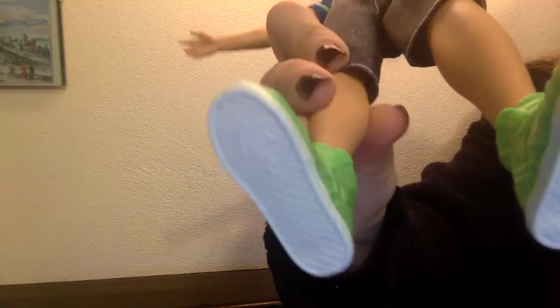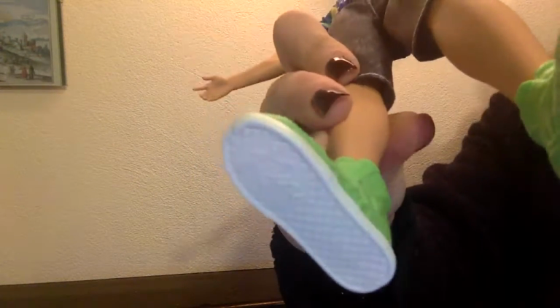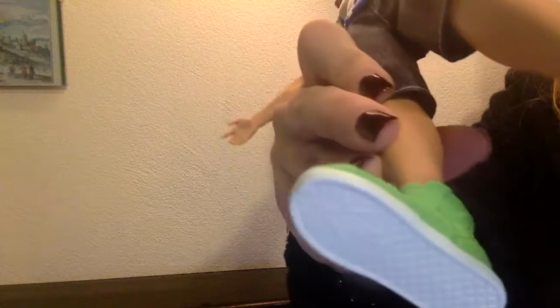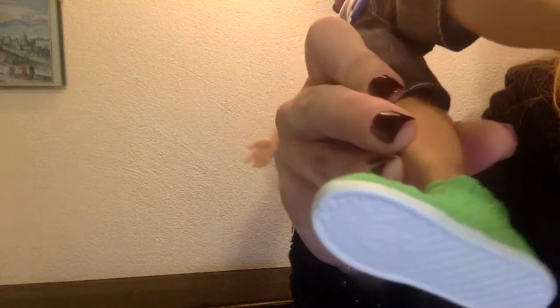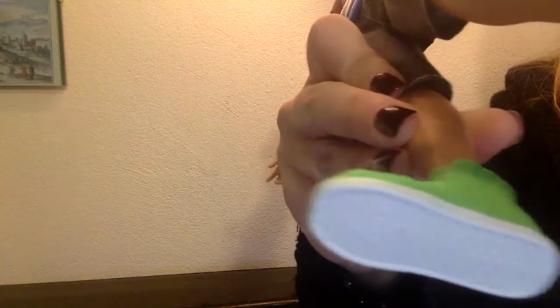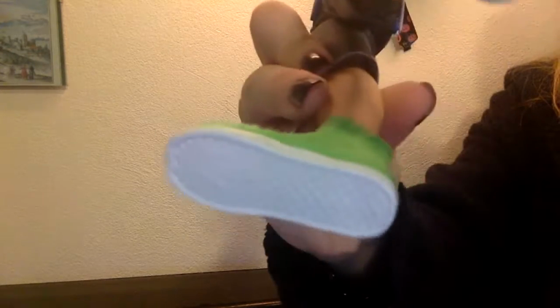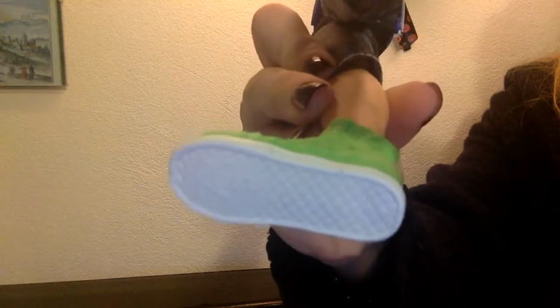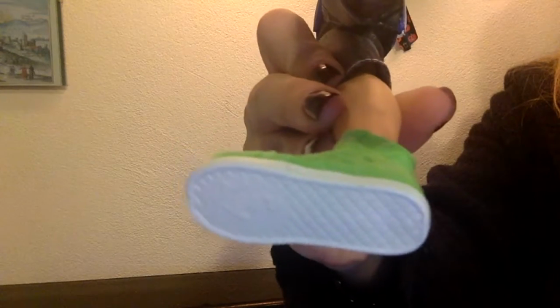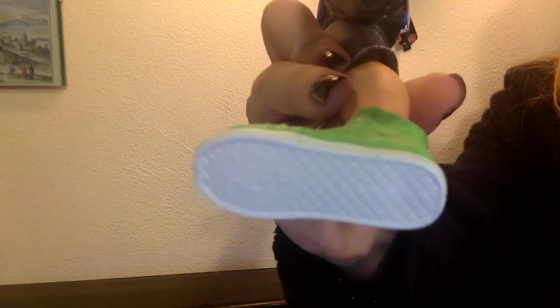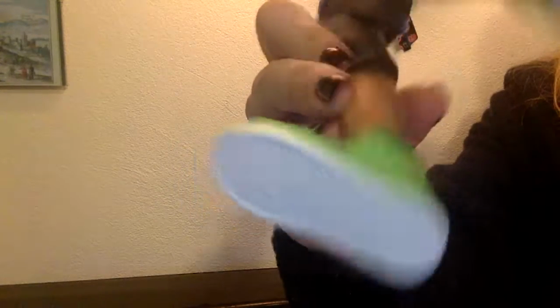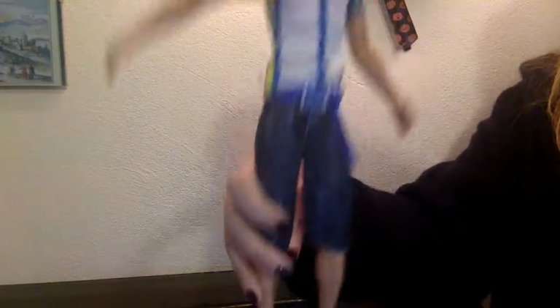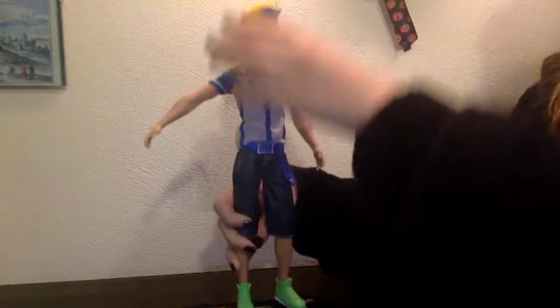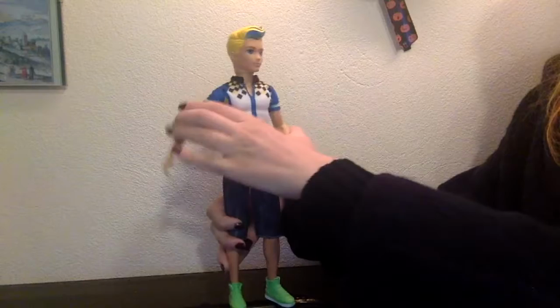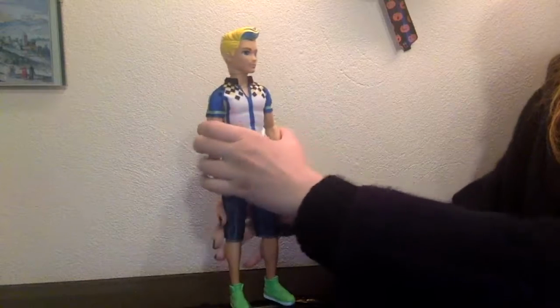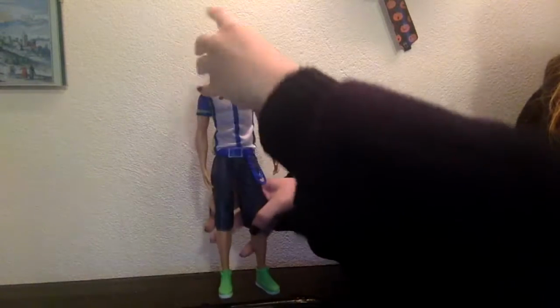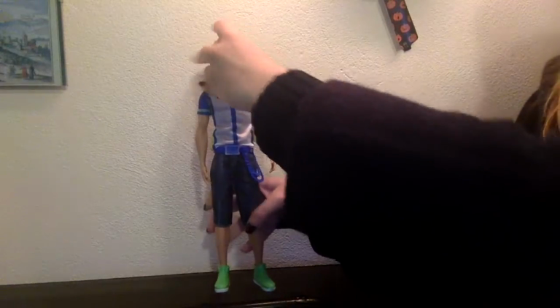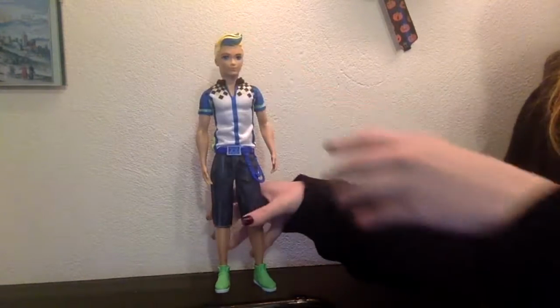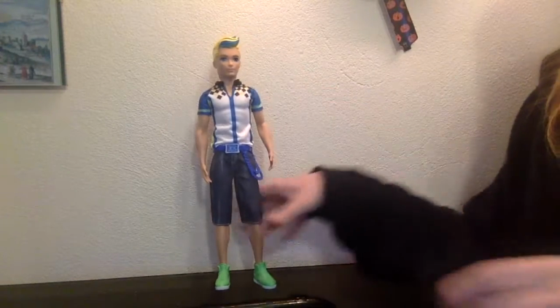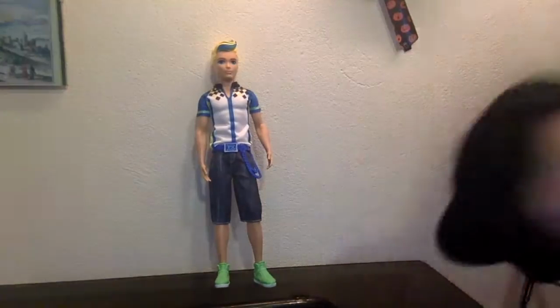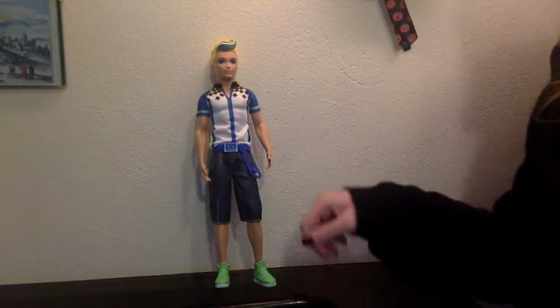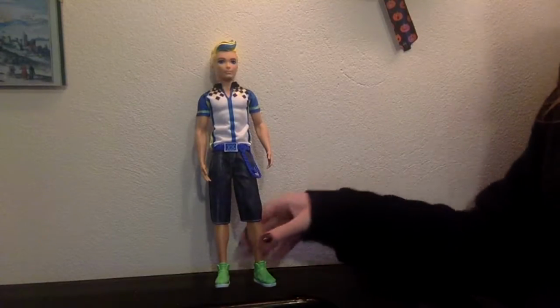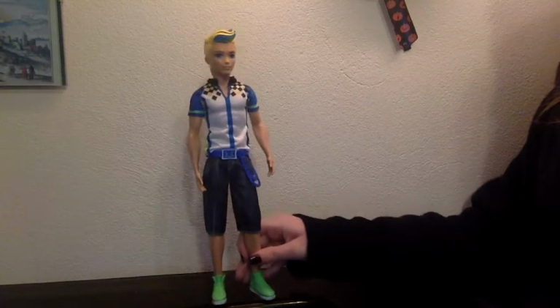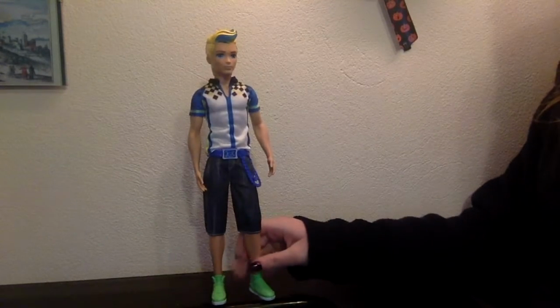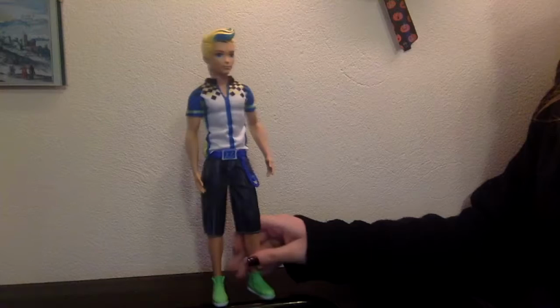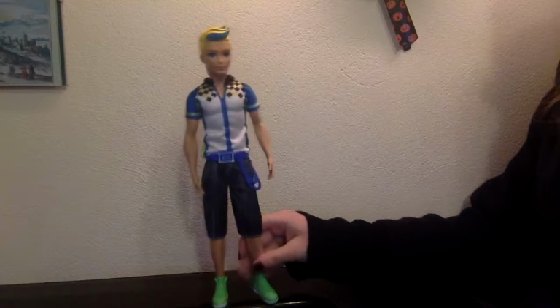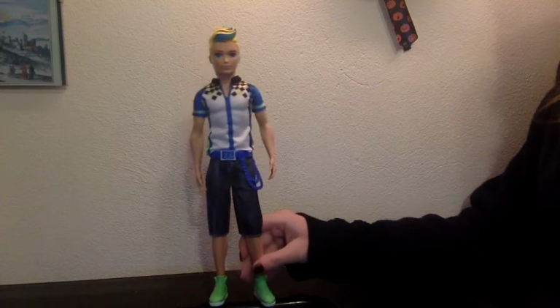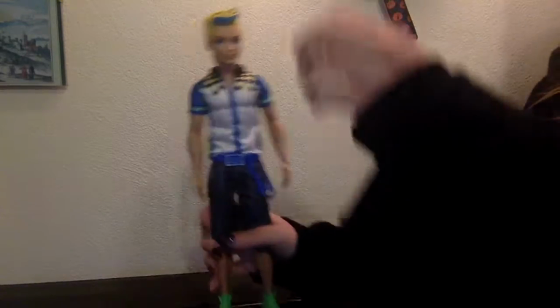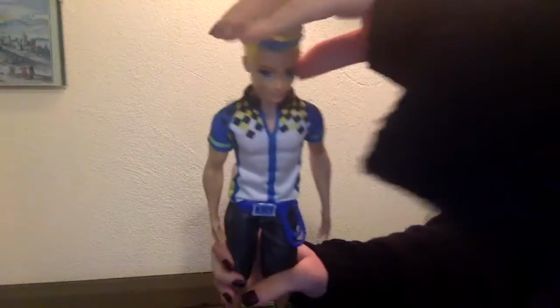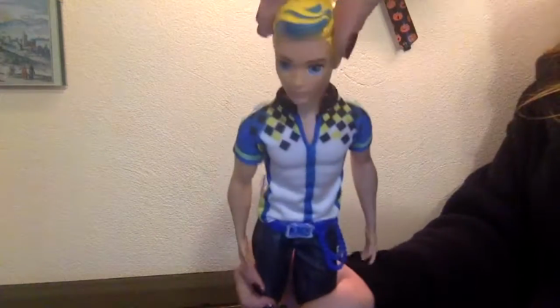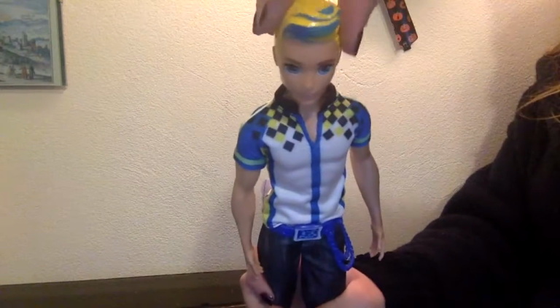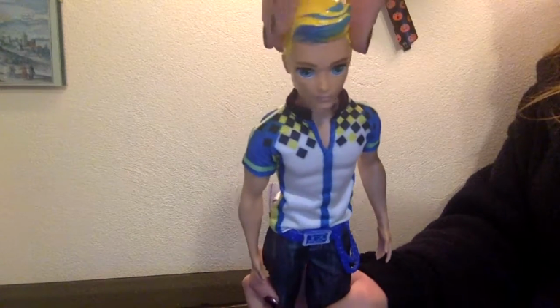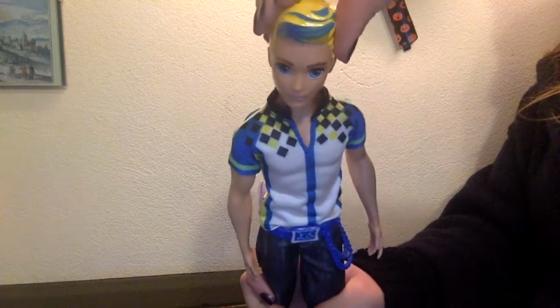His name in the movie was Chris, if I'm right — yes, I think it was Chris. So I'm going to call him Chris, because that's the only fair thing to do.